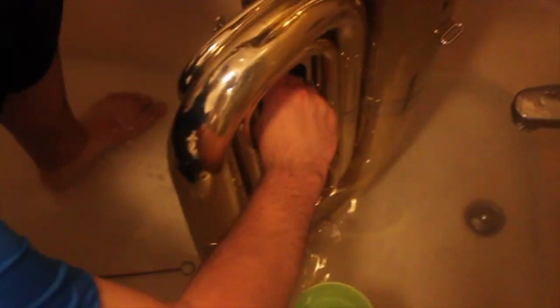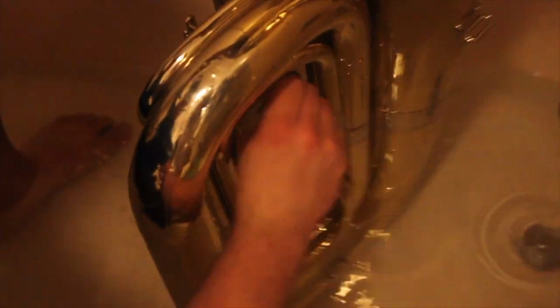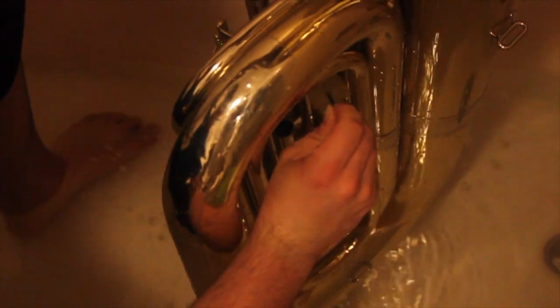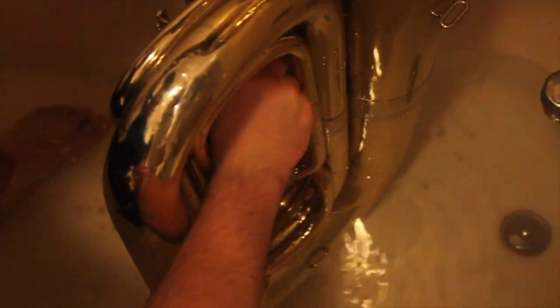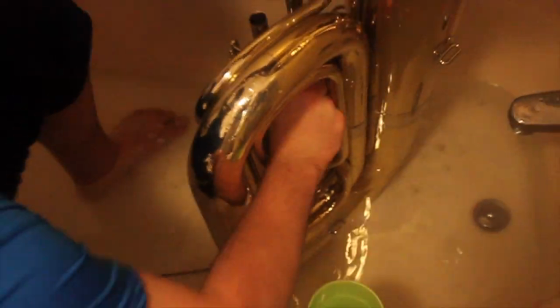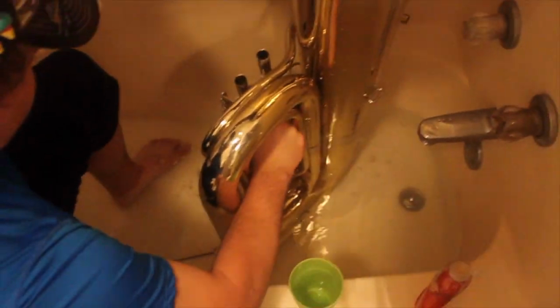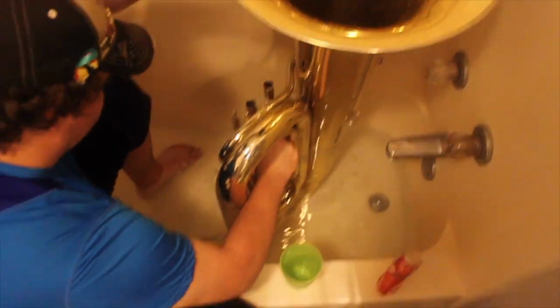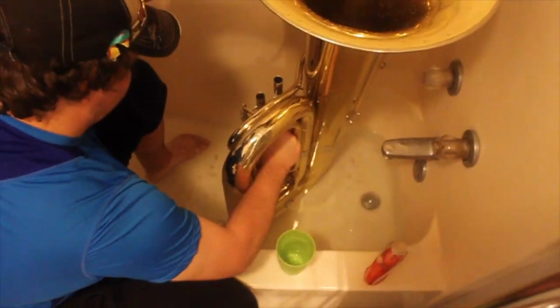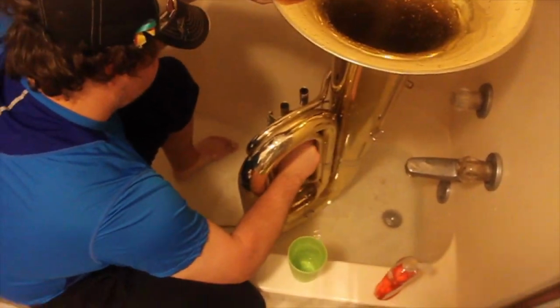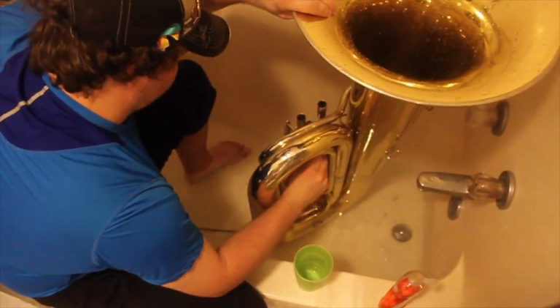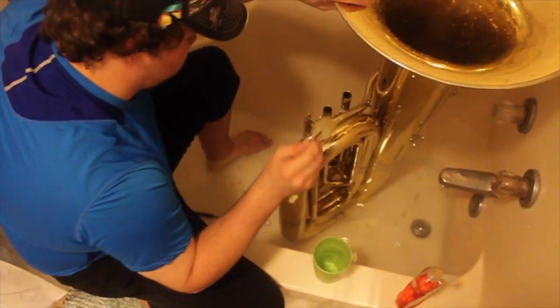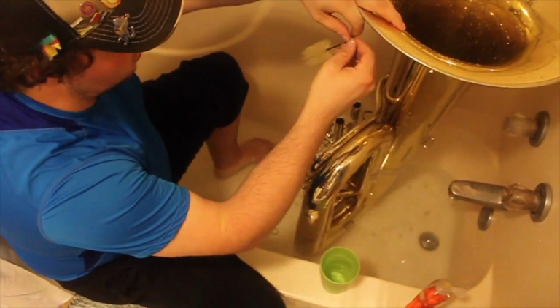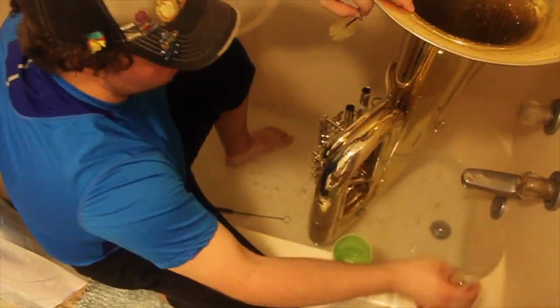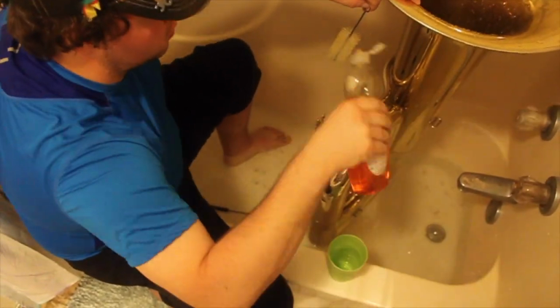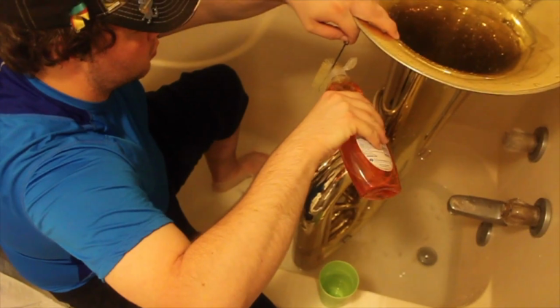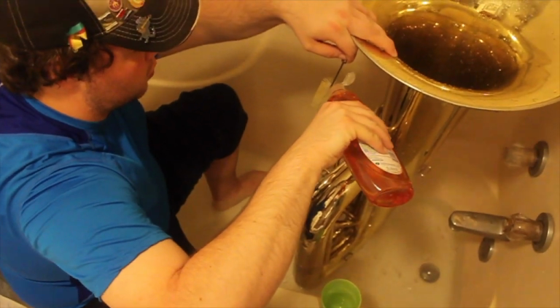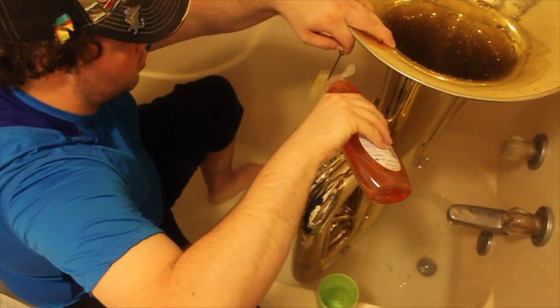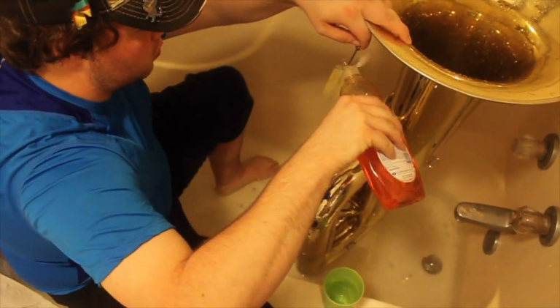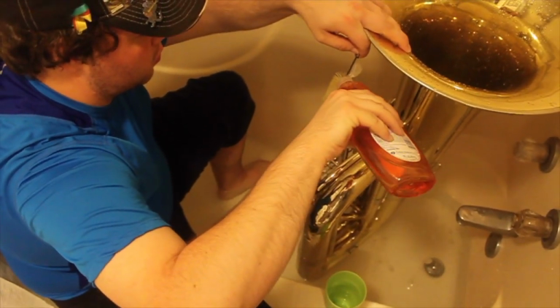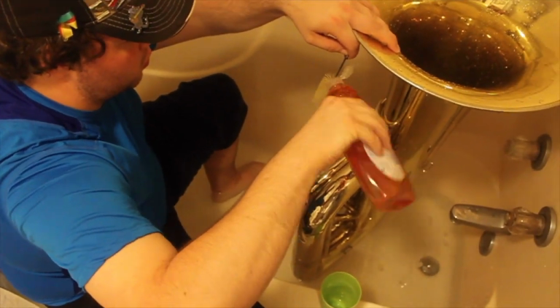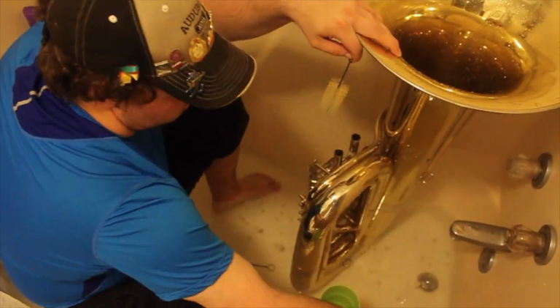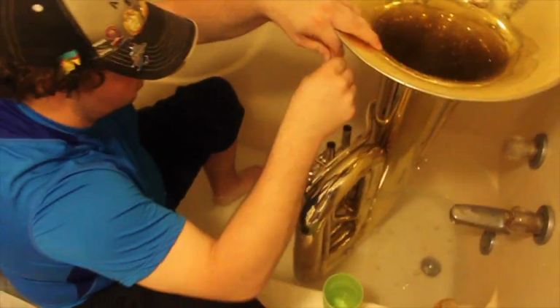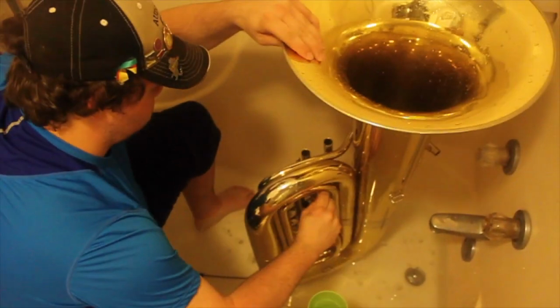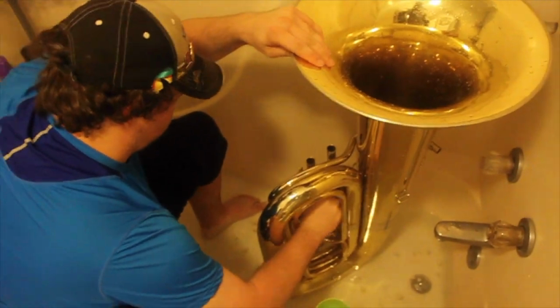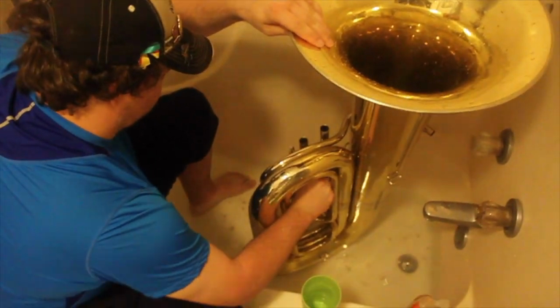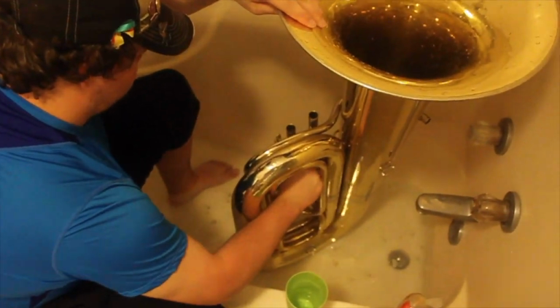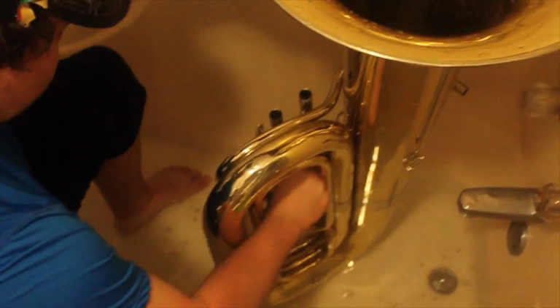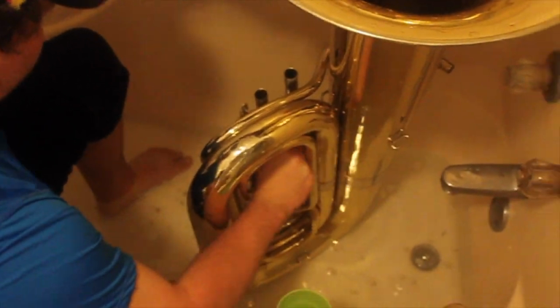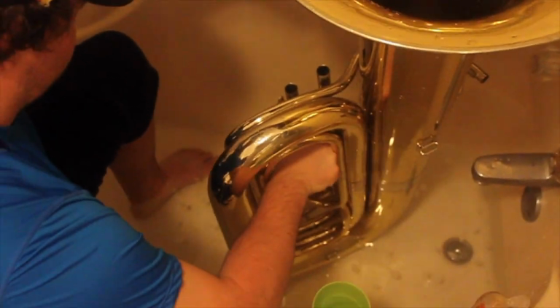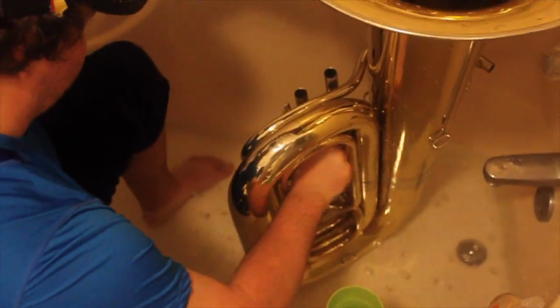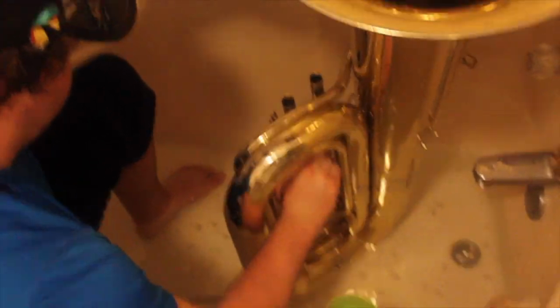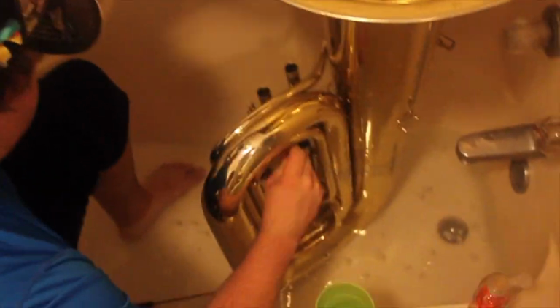You can see I have not taken the rotors out or the levers. It is best to get those cleaned by a professional, as it can be hard to reassemble them.